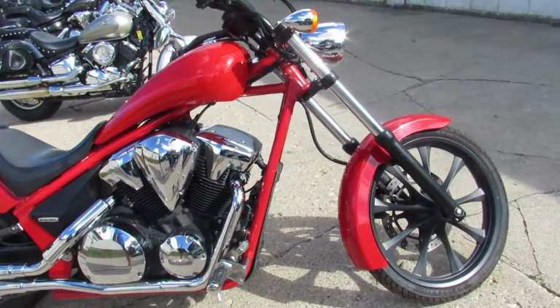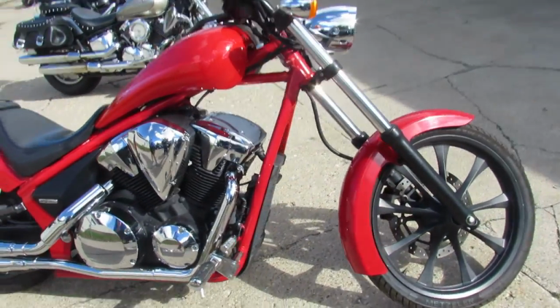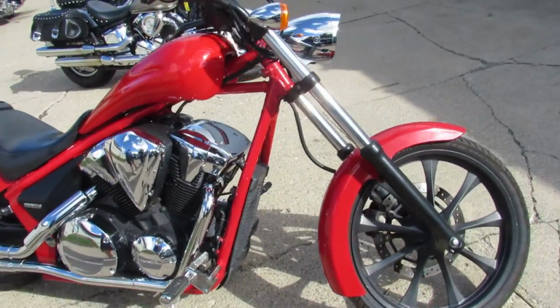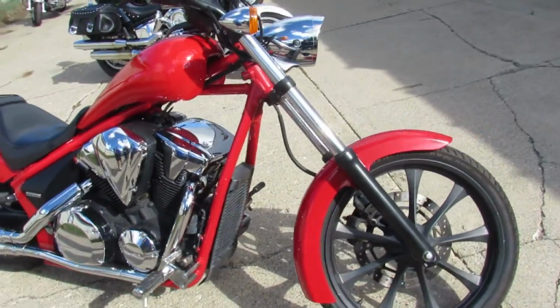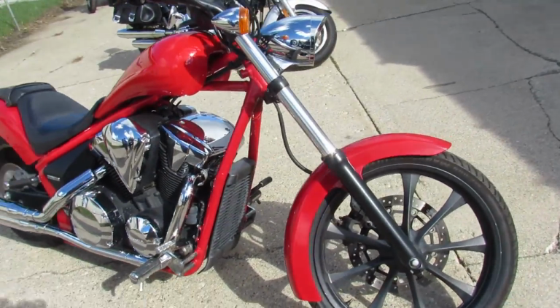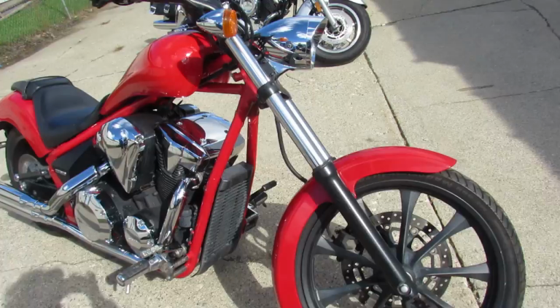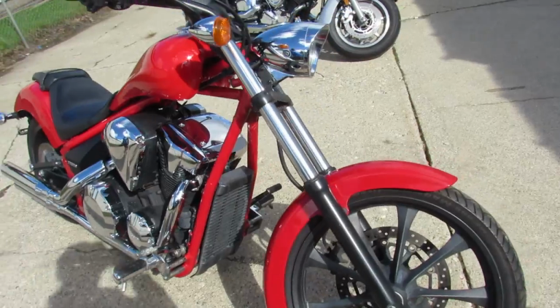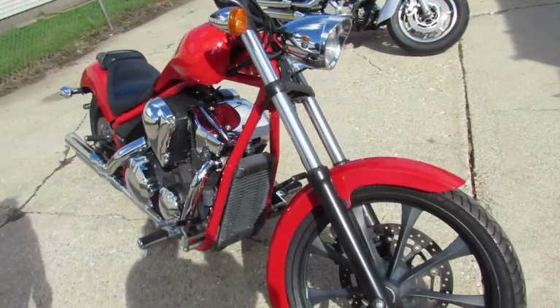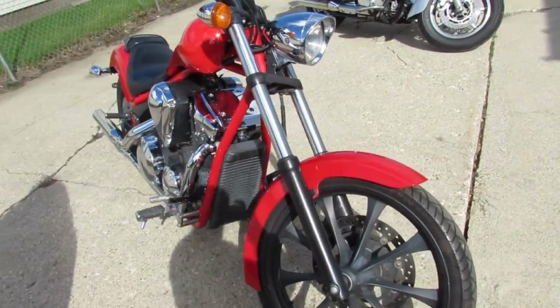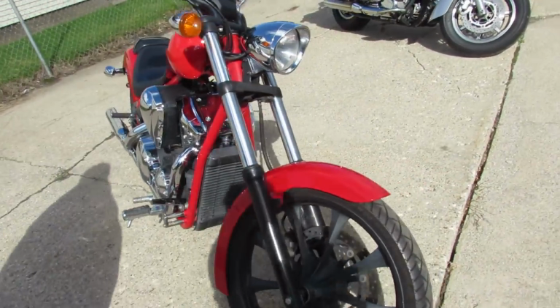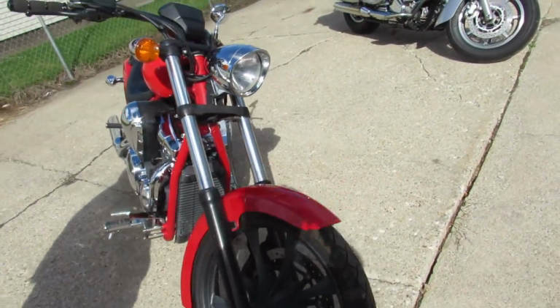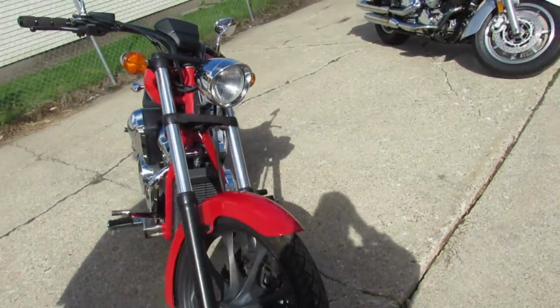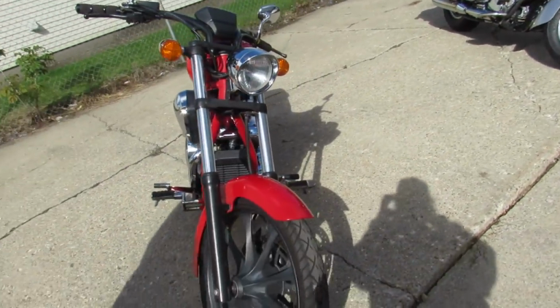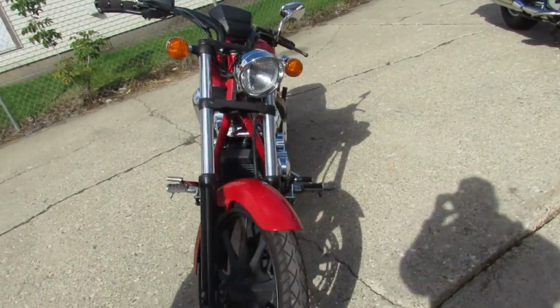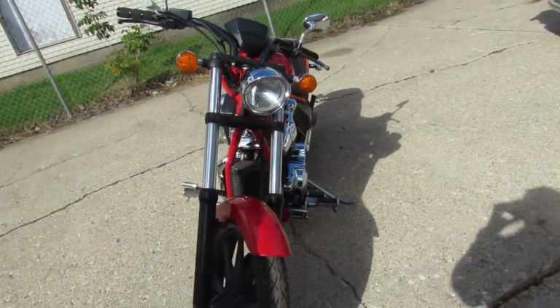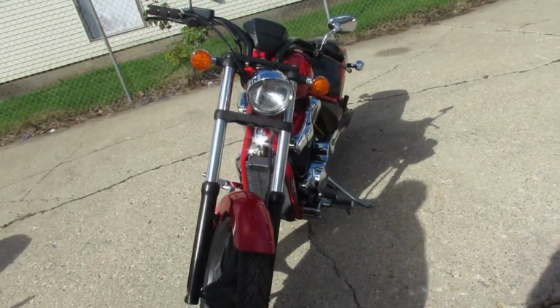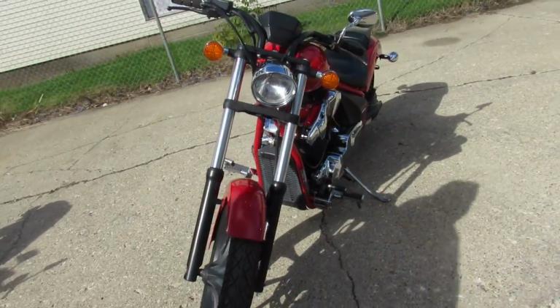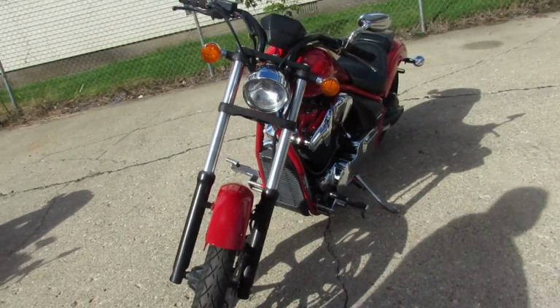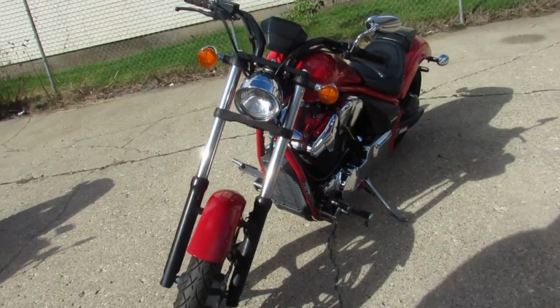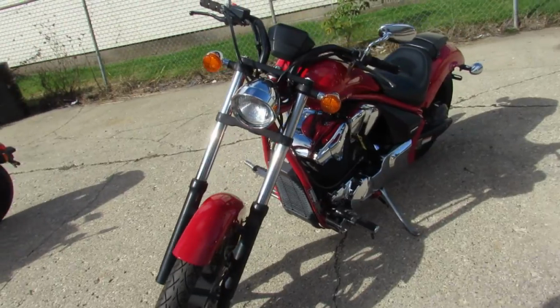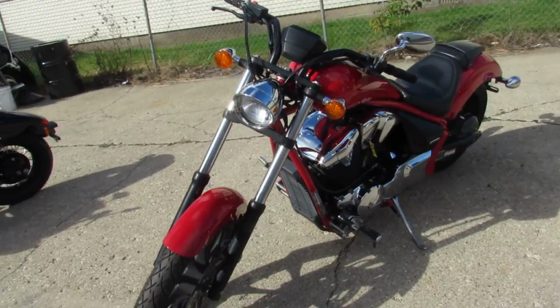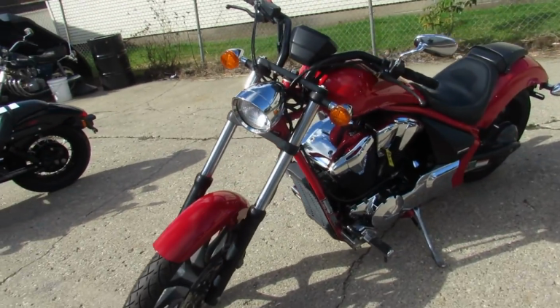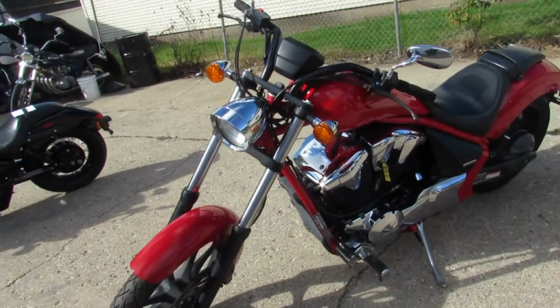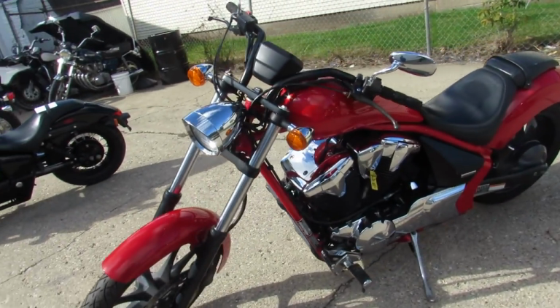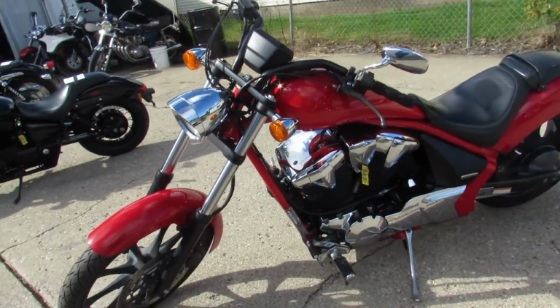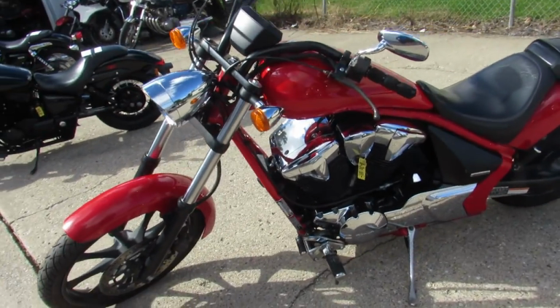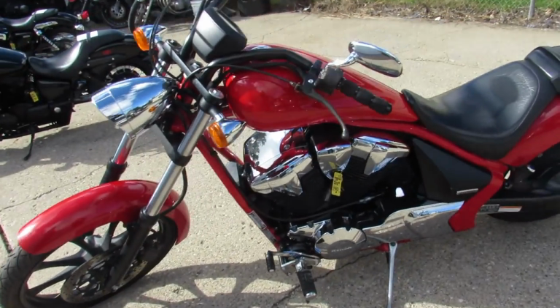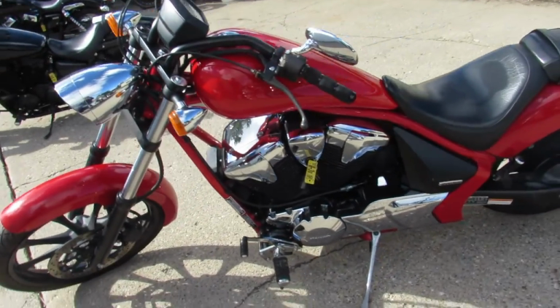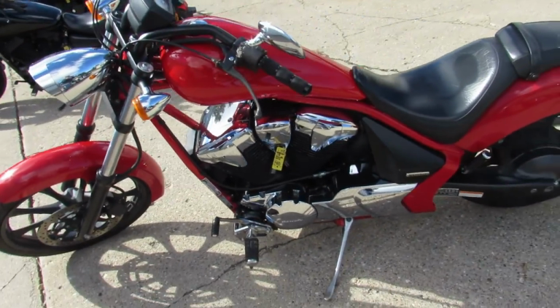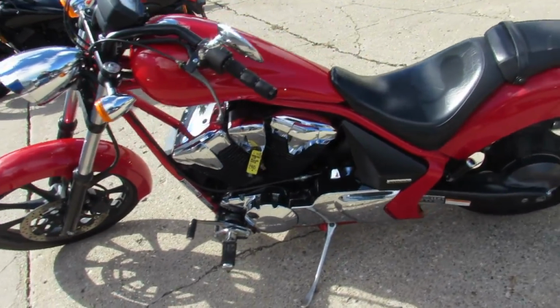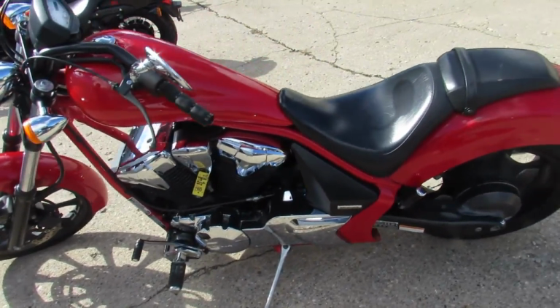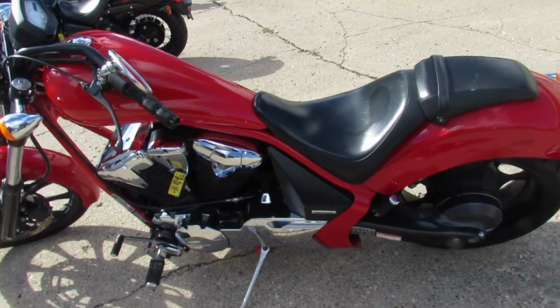It comes with that fire engine red. It's got a Cobra exhaust — it sounds great. Just serviced at a factory authorized Honda dealership and ready to go. Give us a call, we'll get it done. It's 810-648-9500.